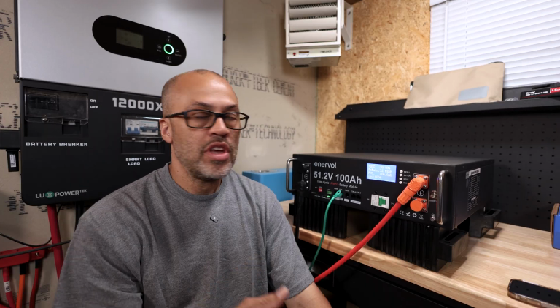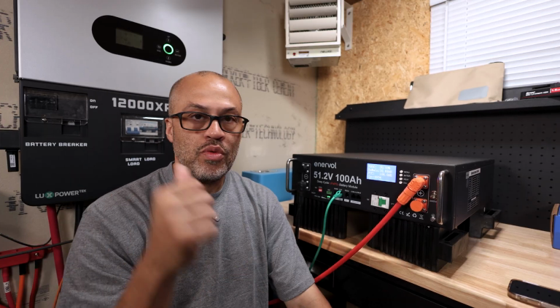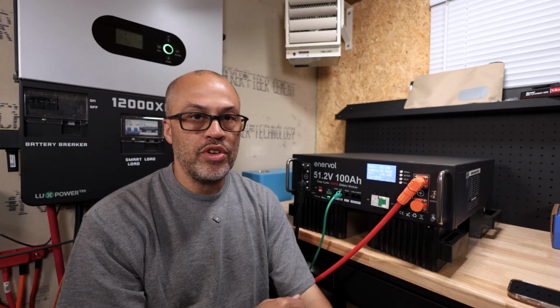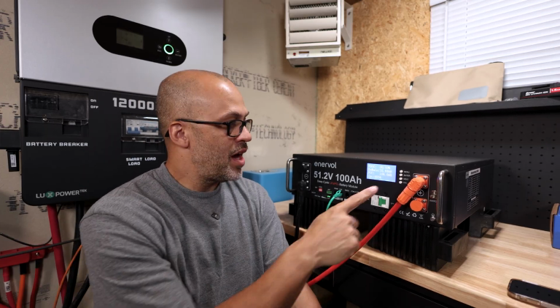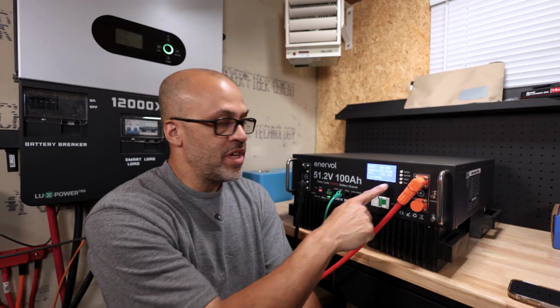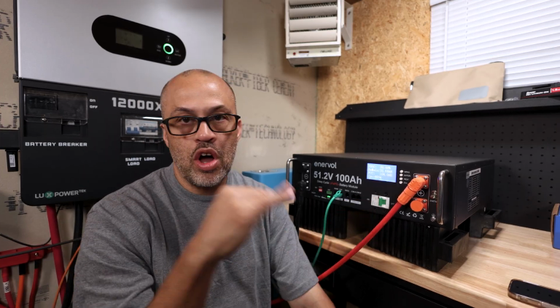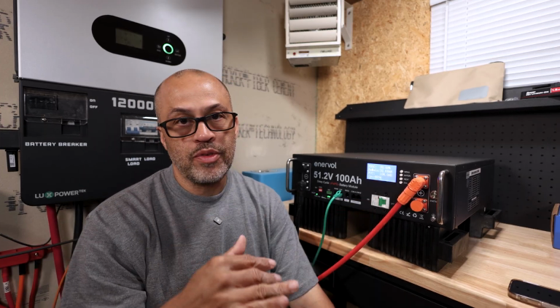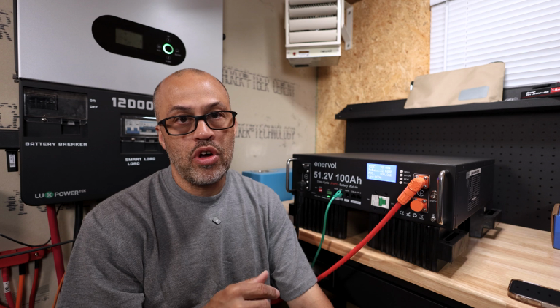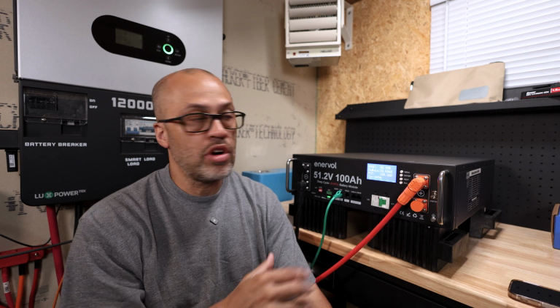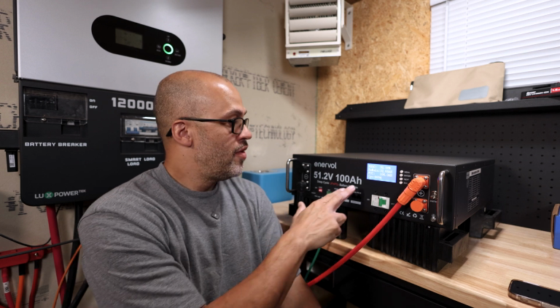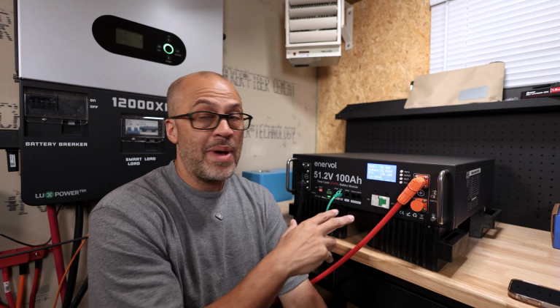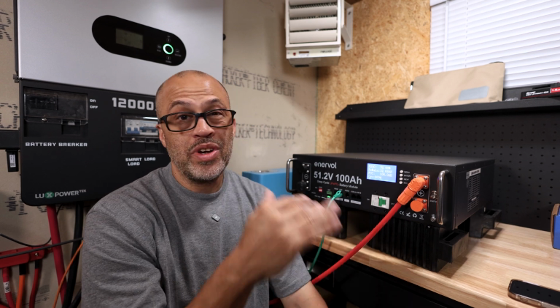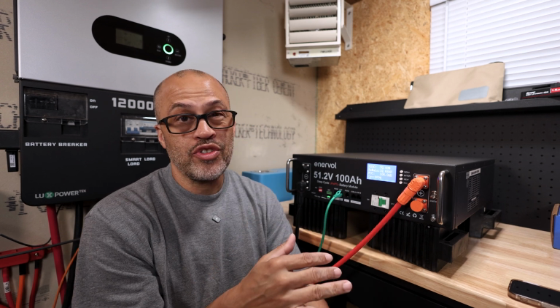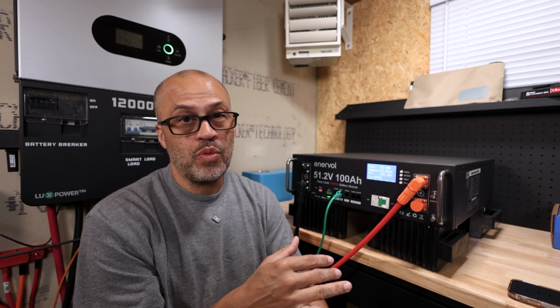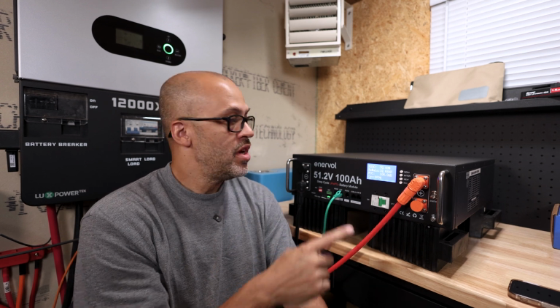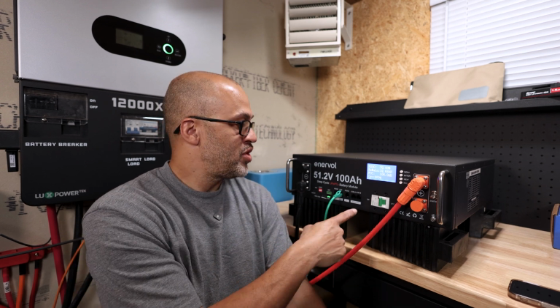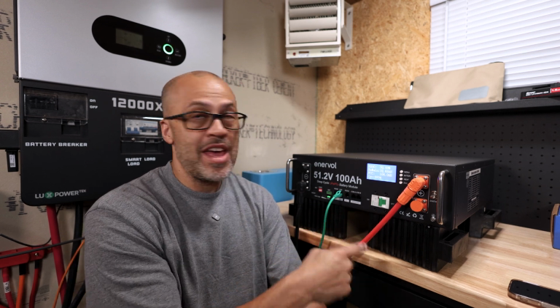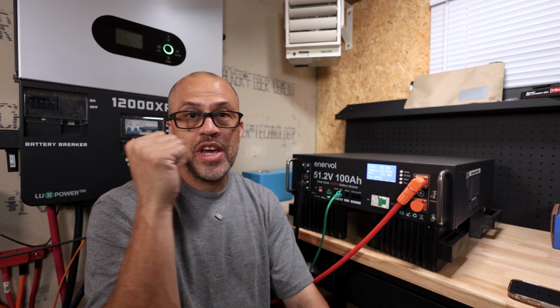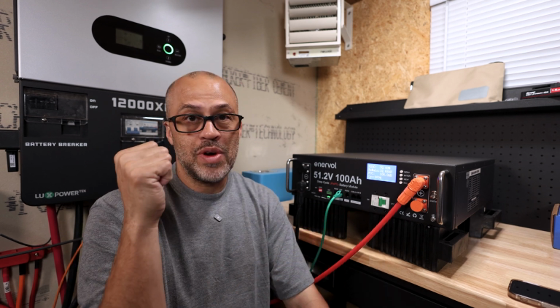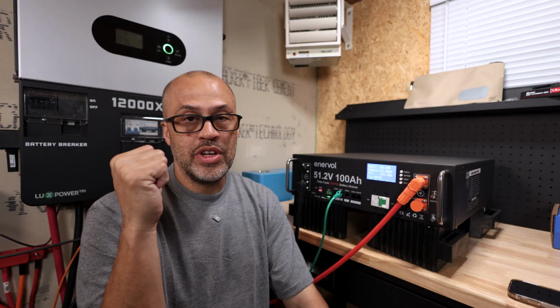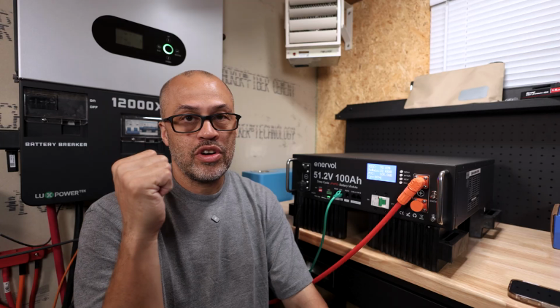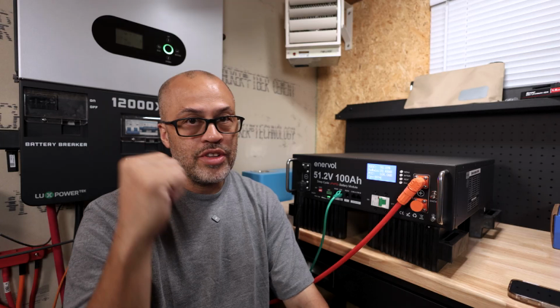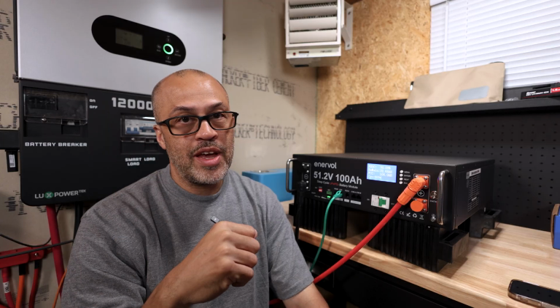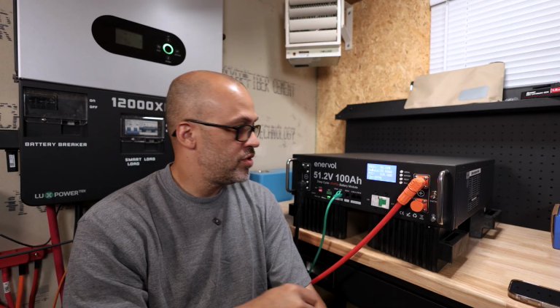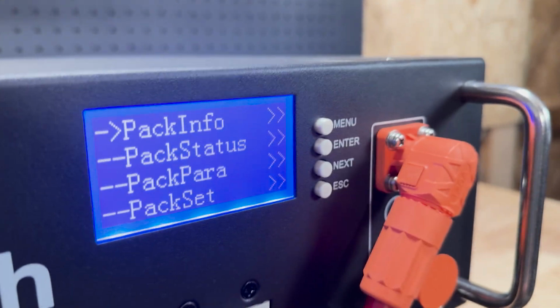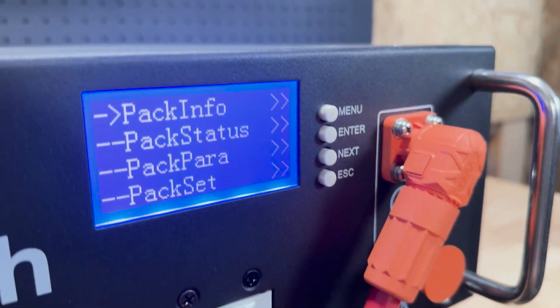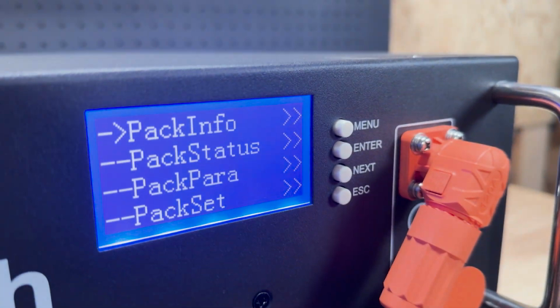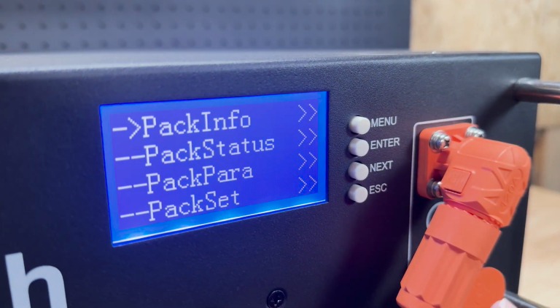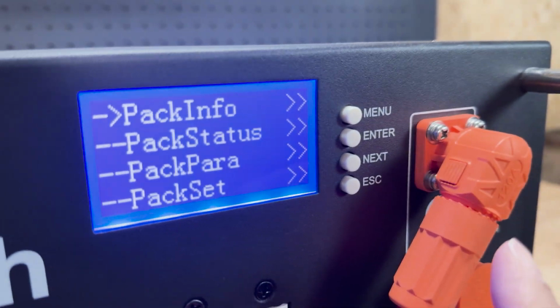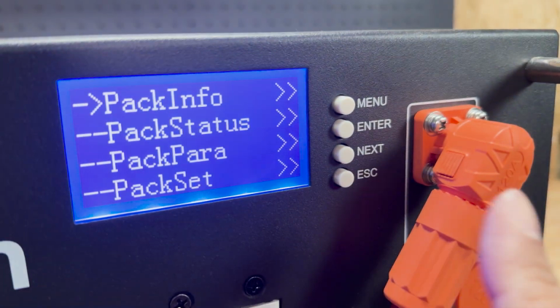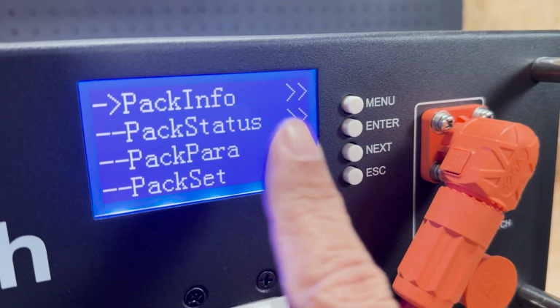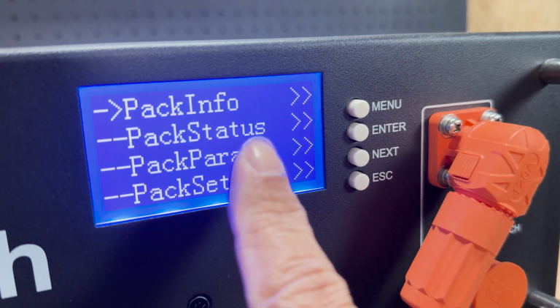What we're going to do is I'll tell you what all the different protocols are for this battery and what inverters it'll work with, and then I'm going to try communication directly to the inverter to see if that works.